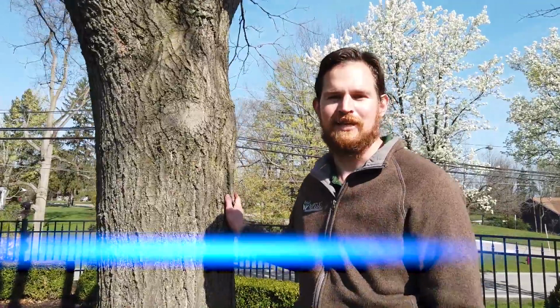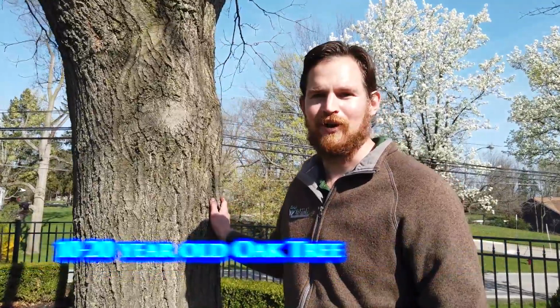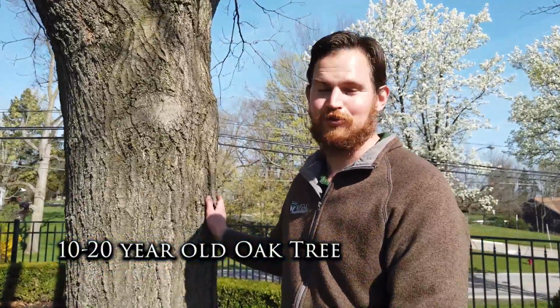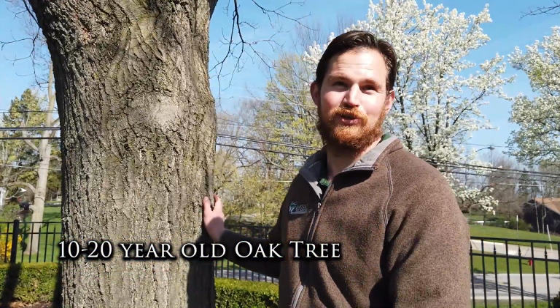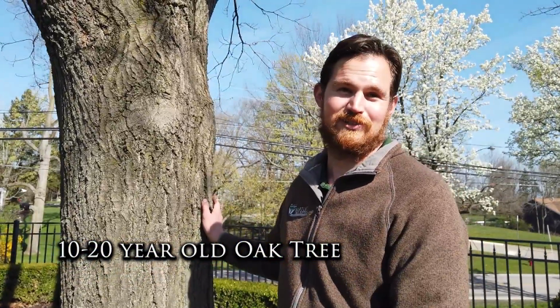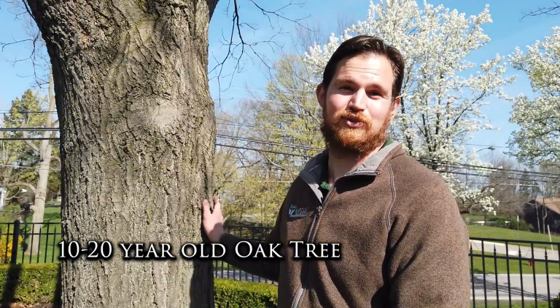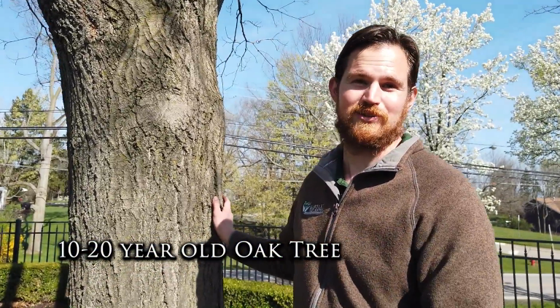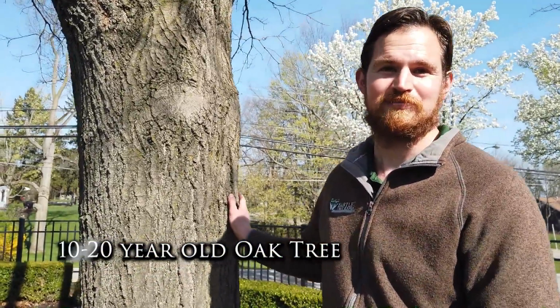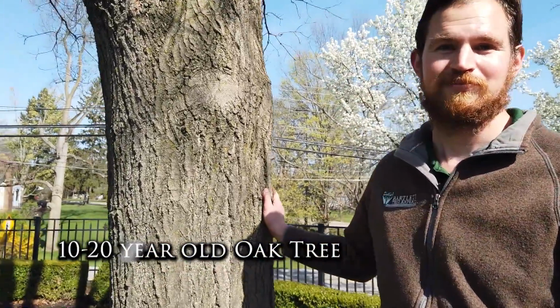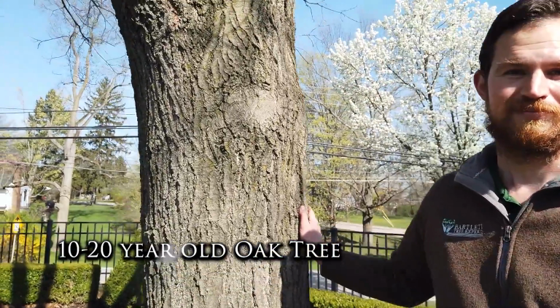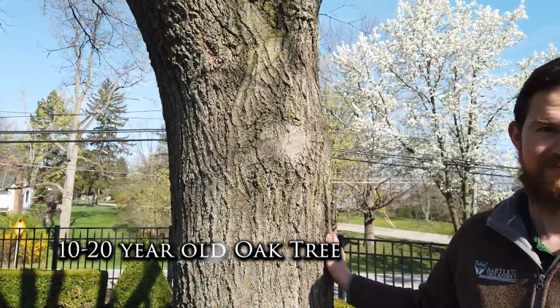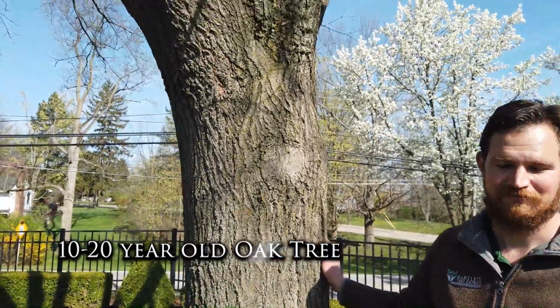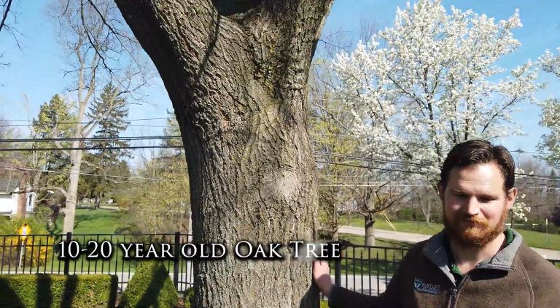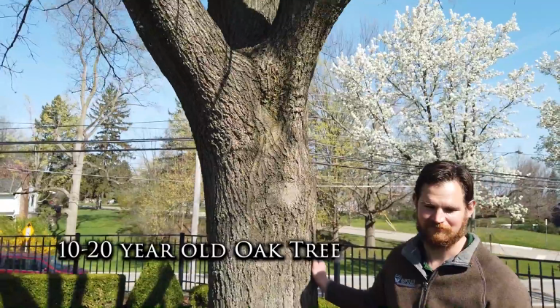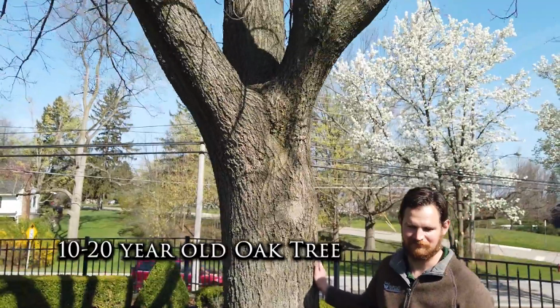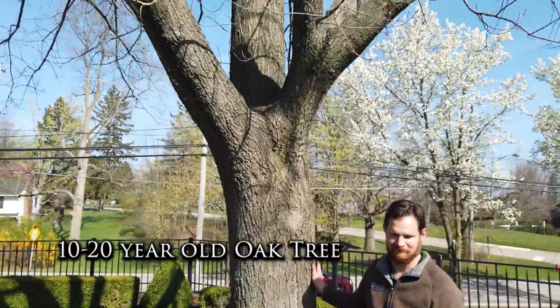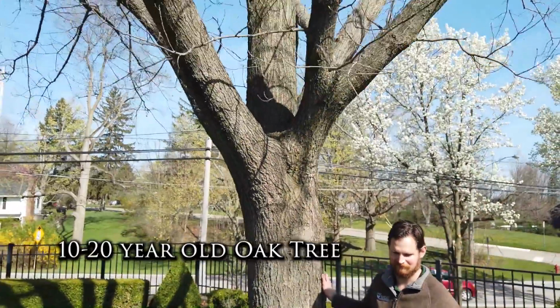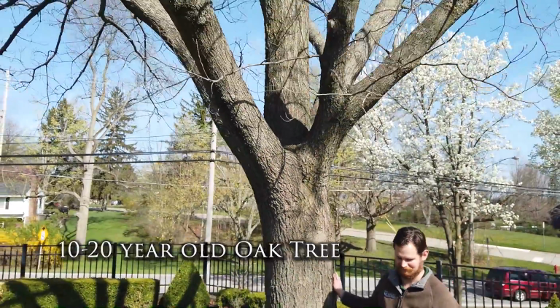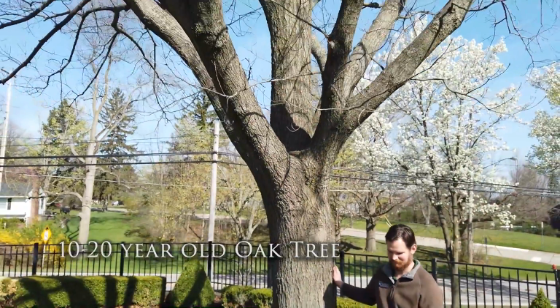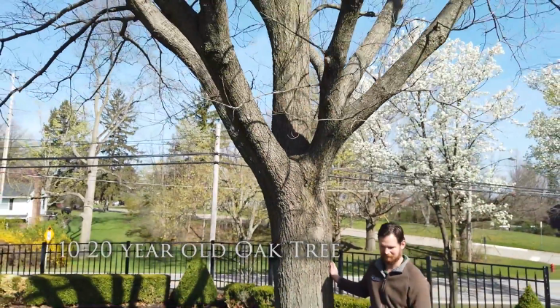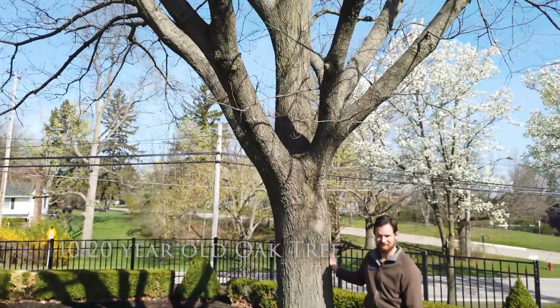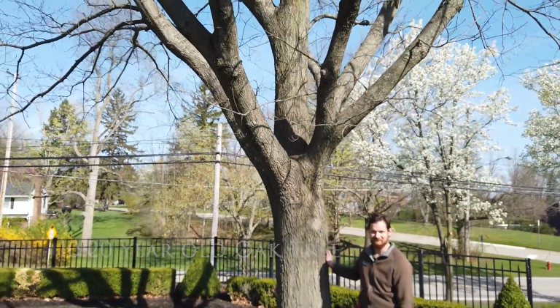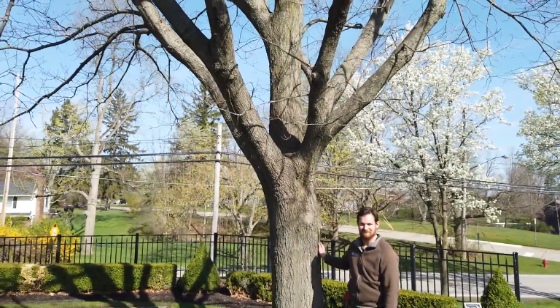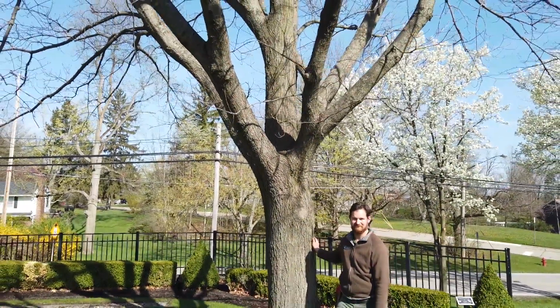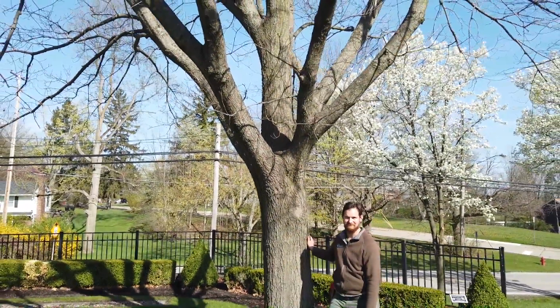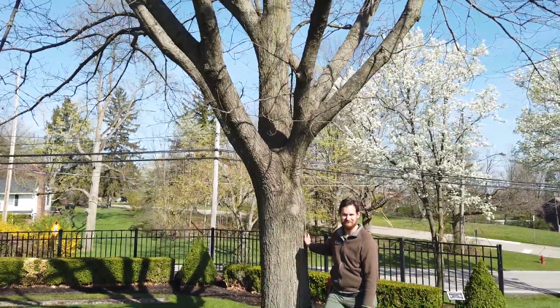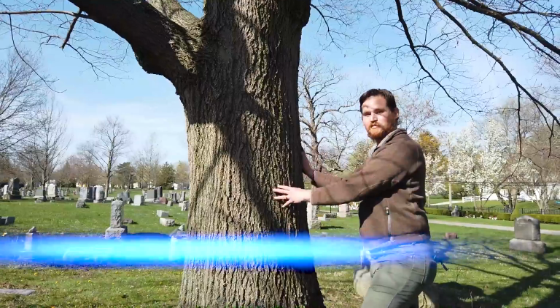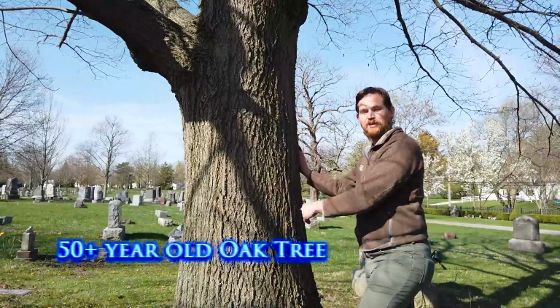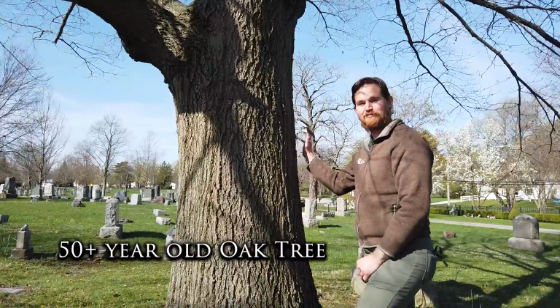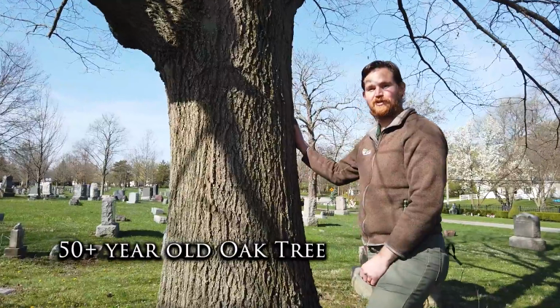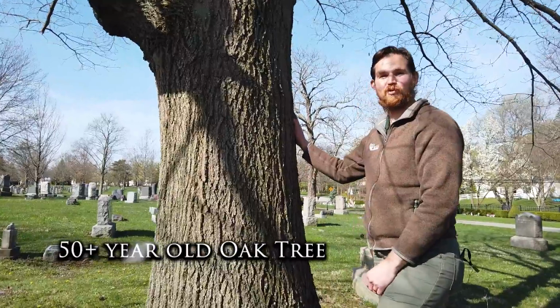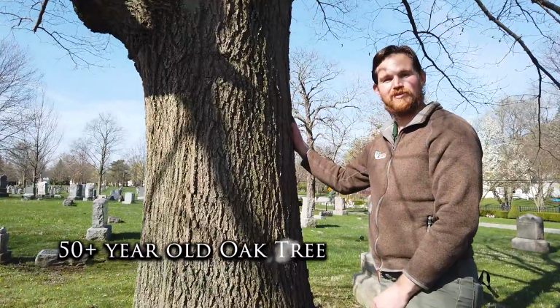Here's how our oak tree could look in 10 to 20 years. And this one looks probably about 50 years or more old.